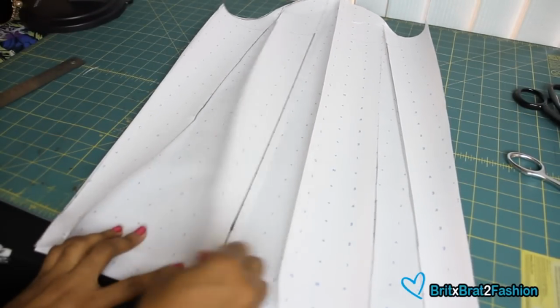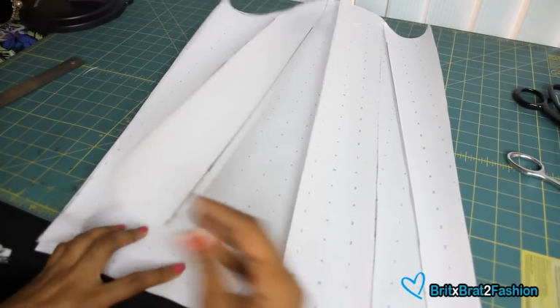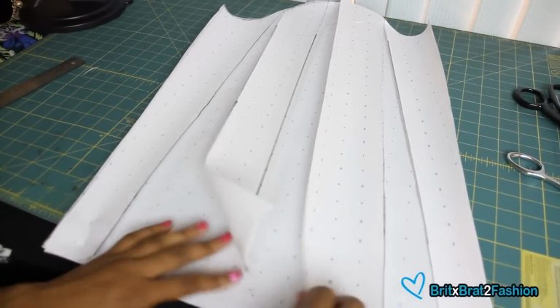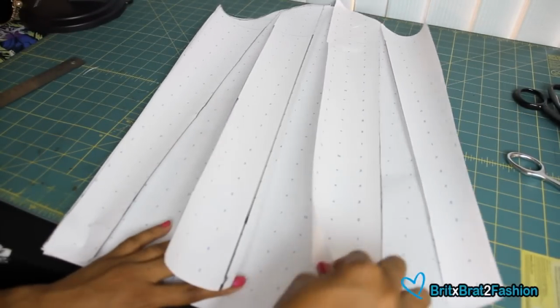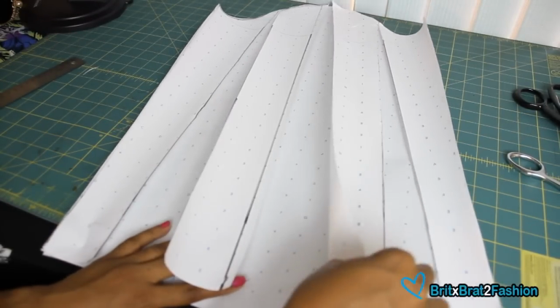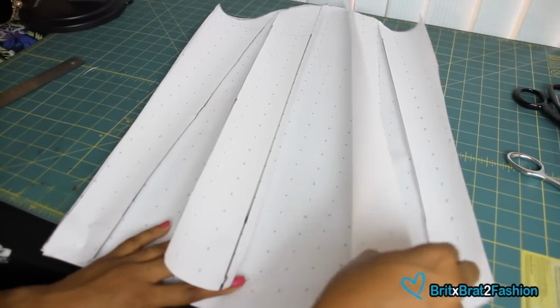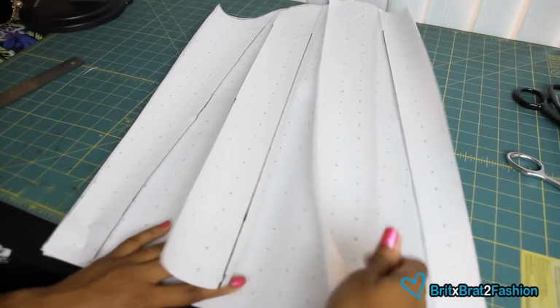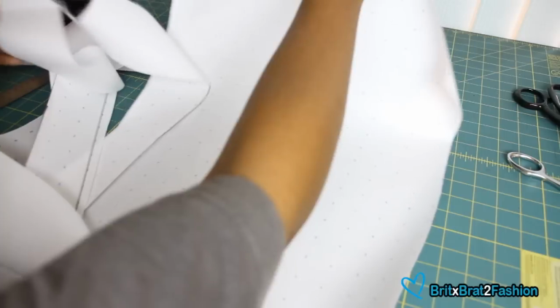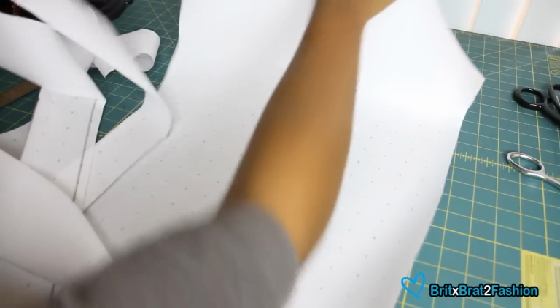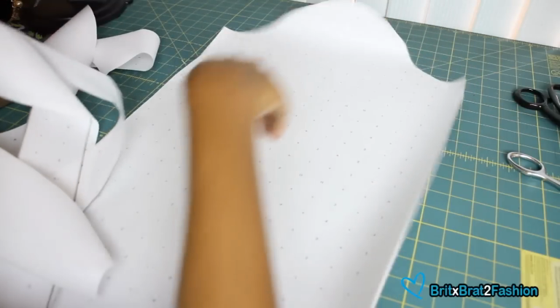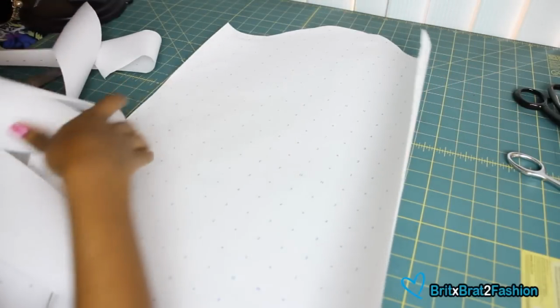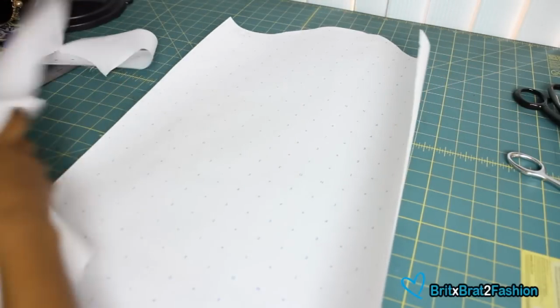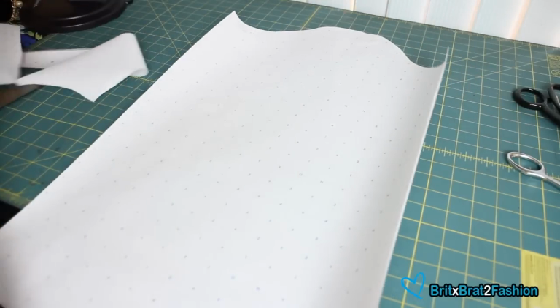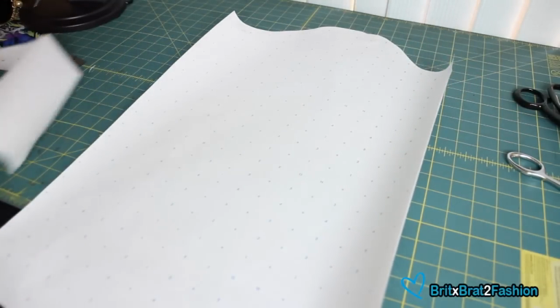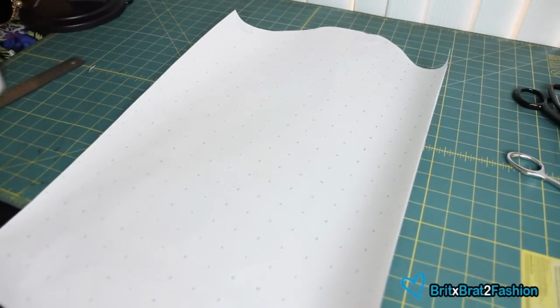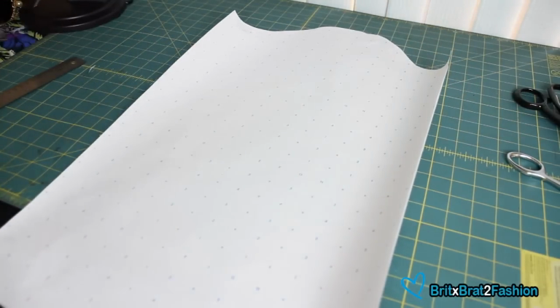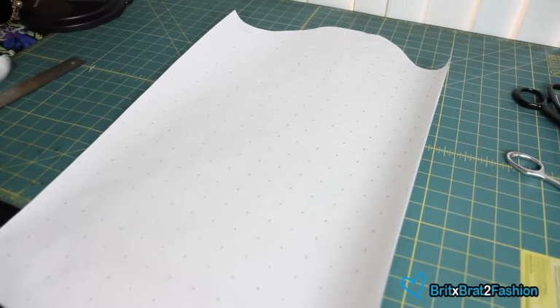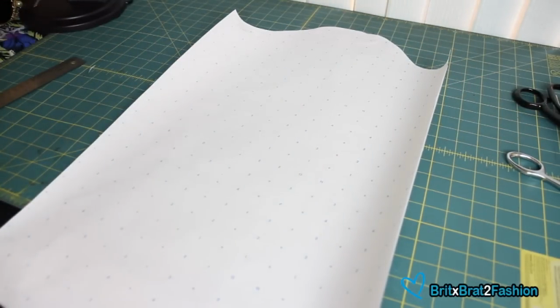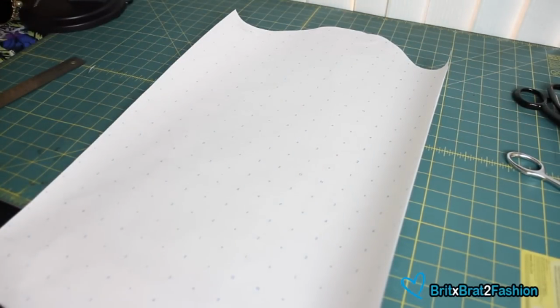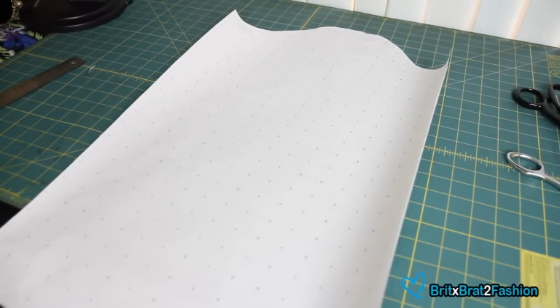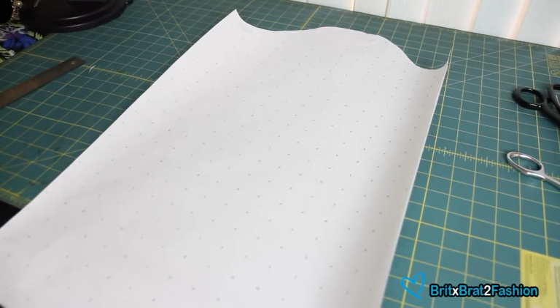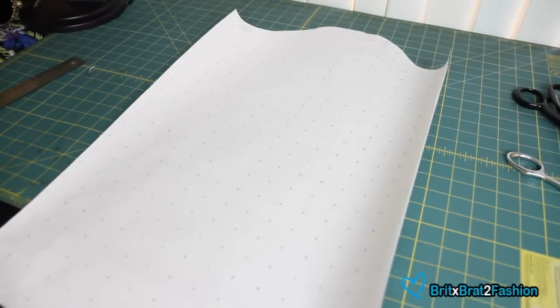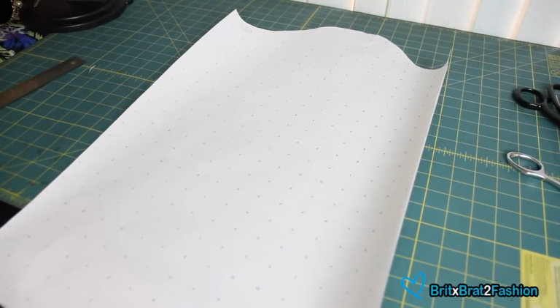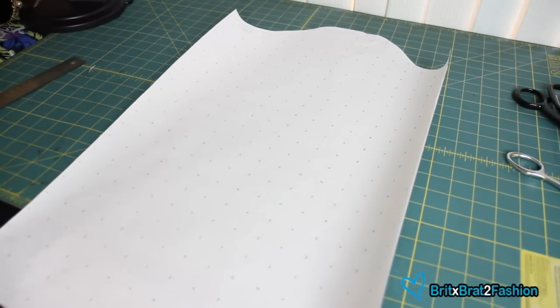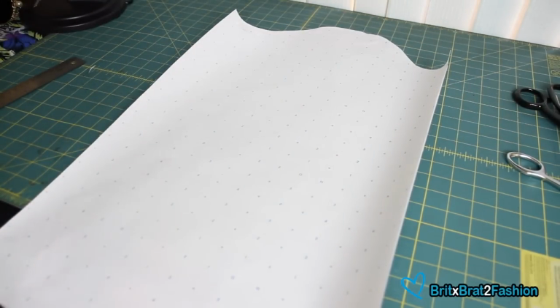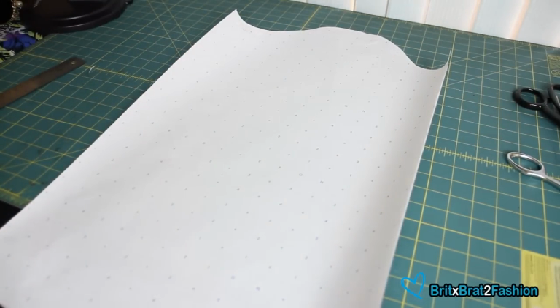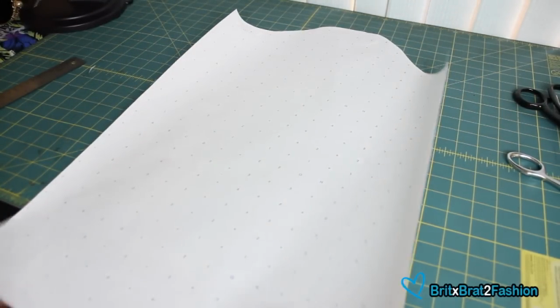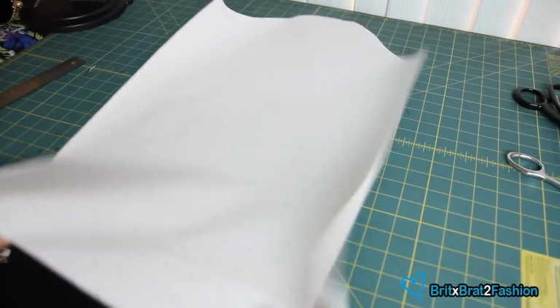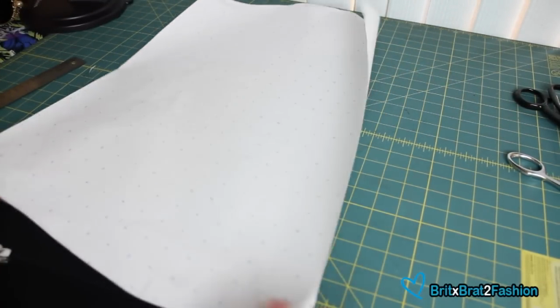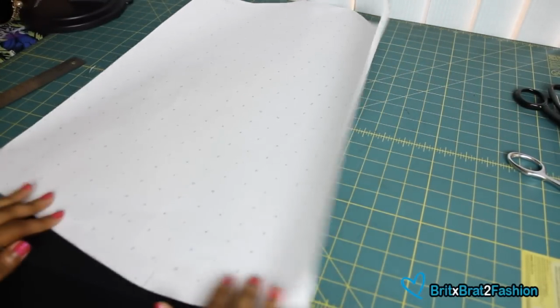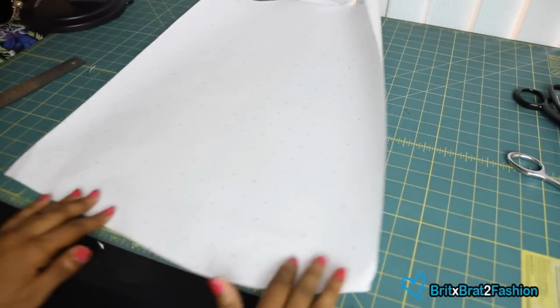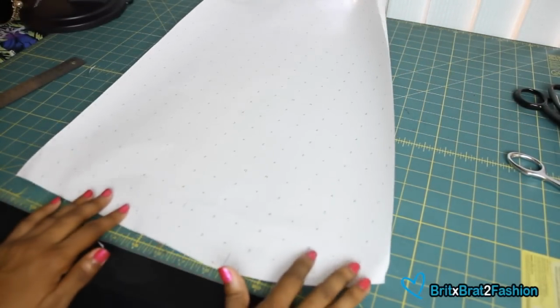Where we made that line, I extended it so that it can be about two and a half inches. This is going to be the vent or the slit for my cuff.